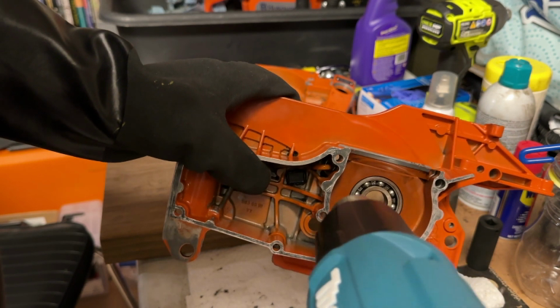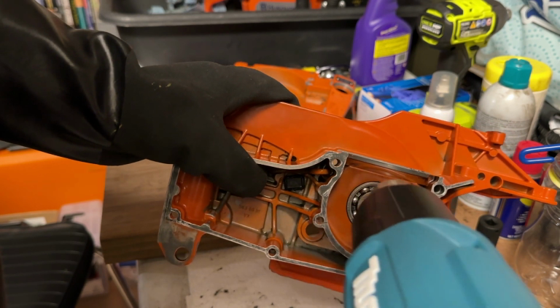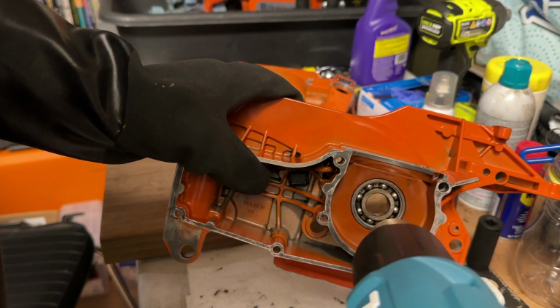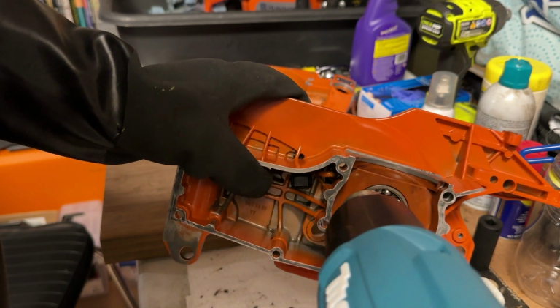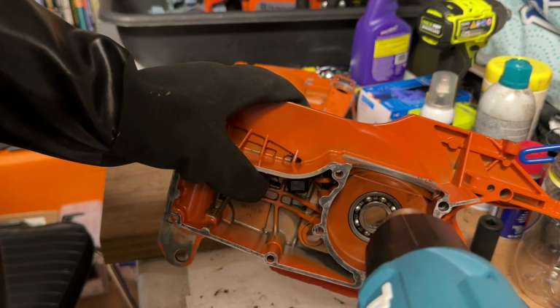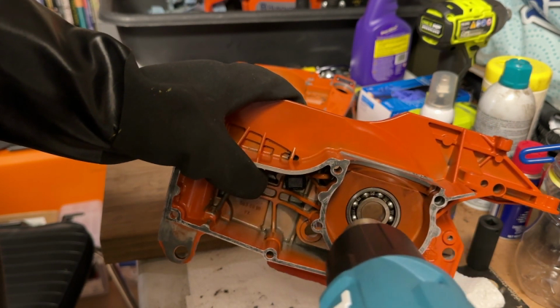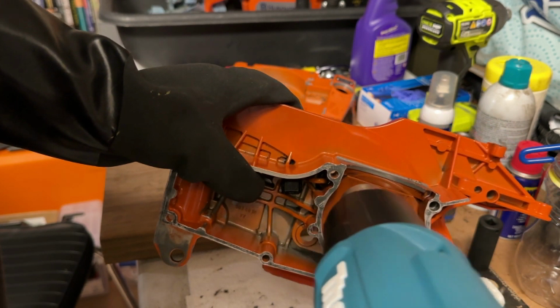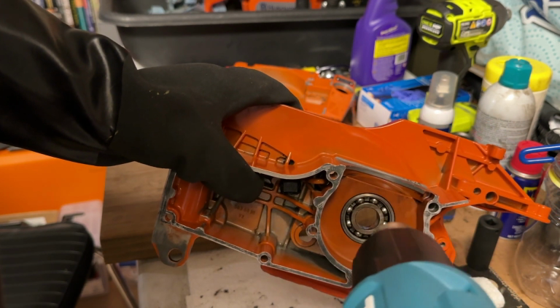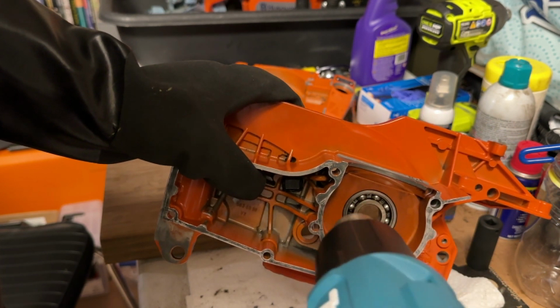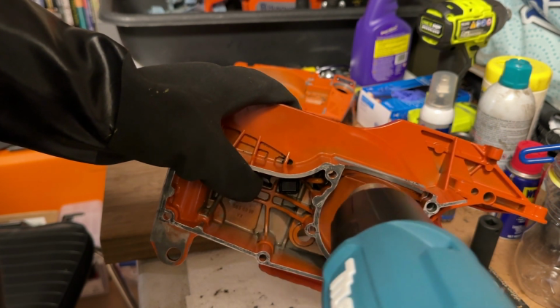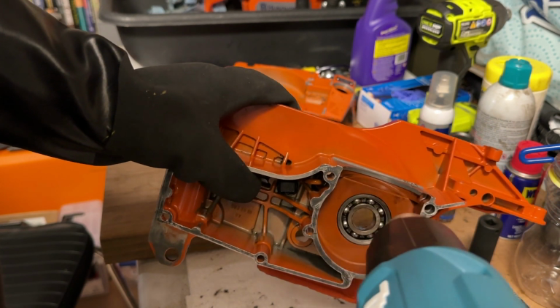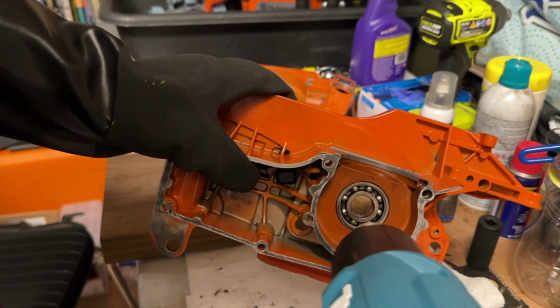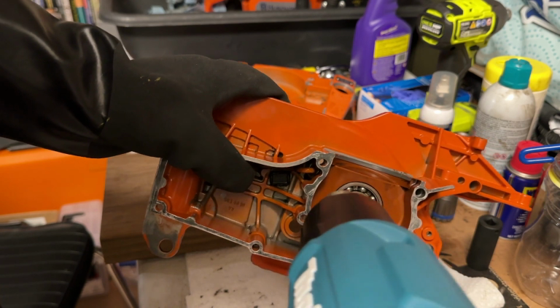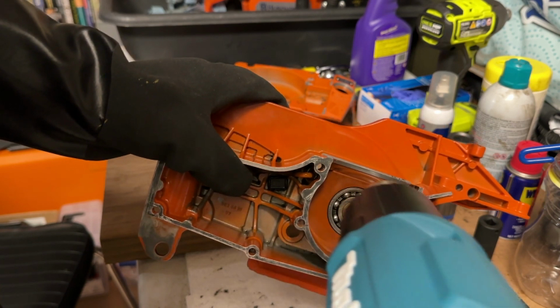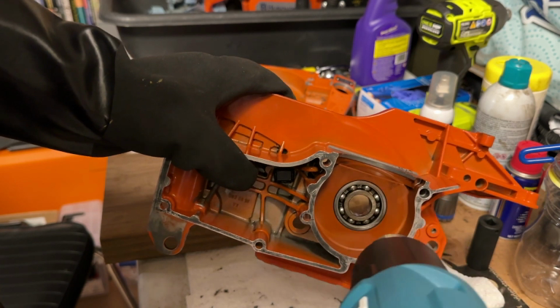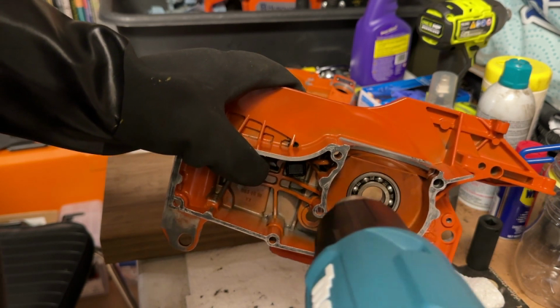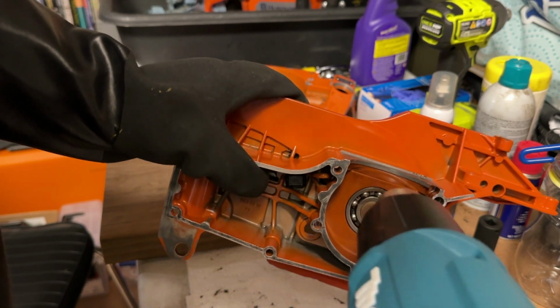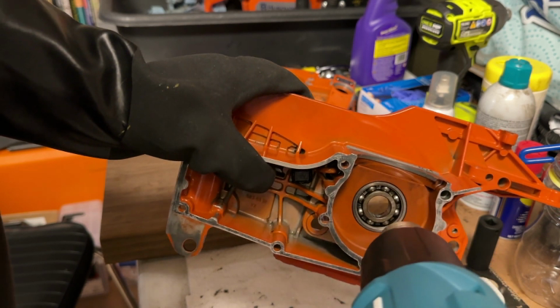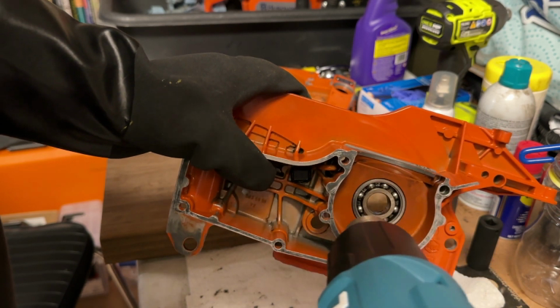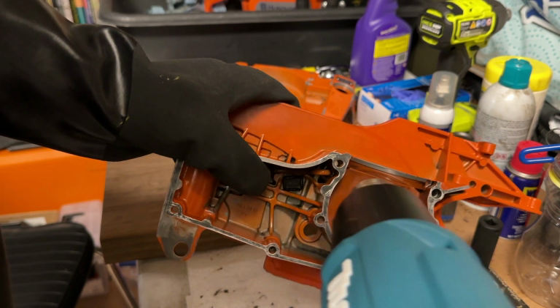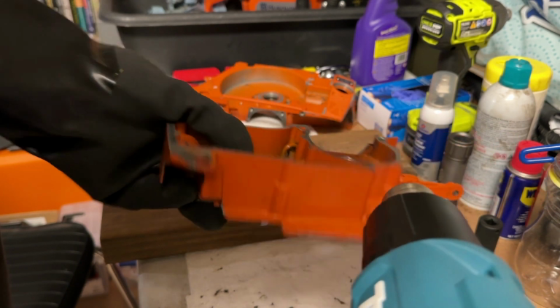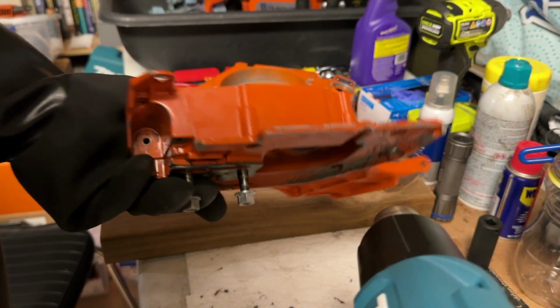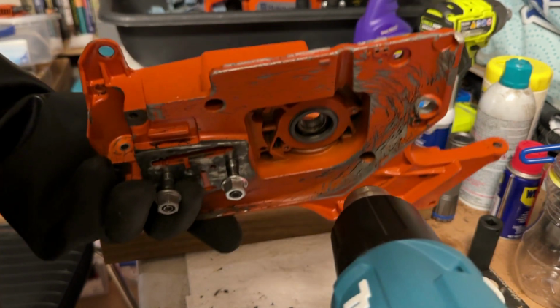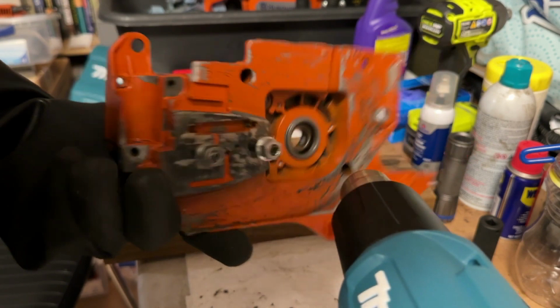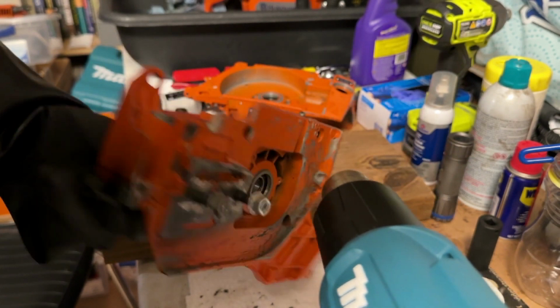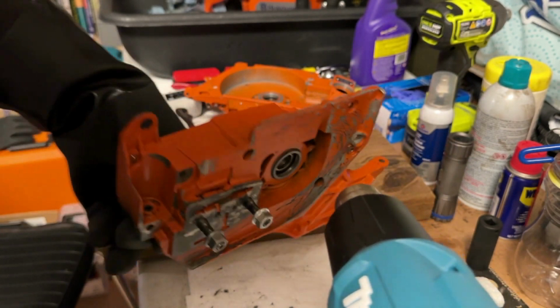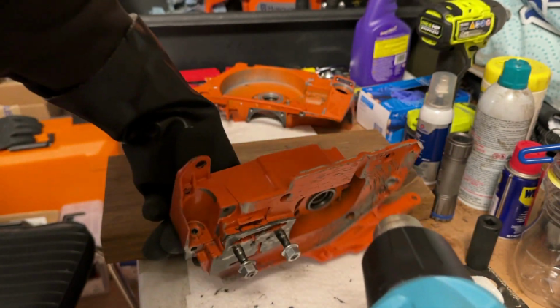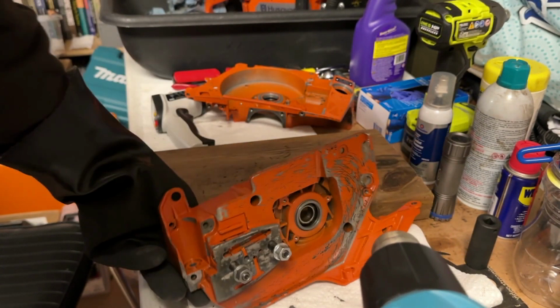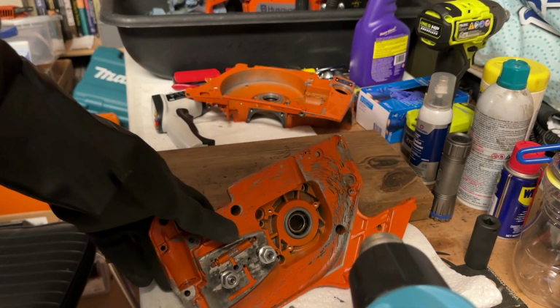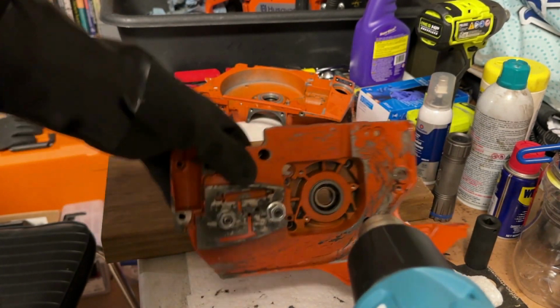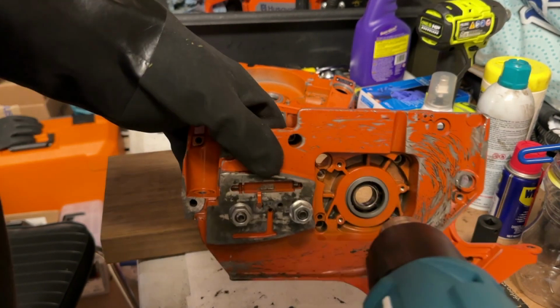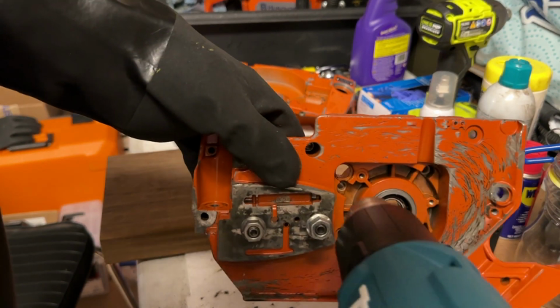Obviously you want to use a good welding glove, or in this case I'm using a Black Knight rubber glove which is very heat resistant — you can douse these in really hot boiling water and not have any issues.